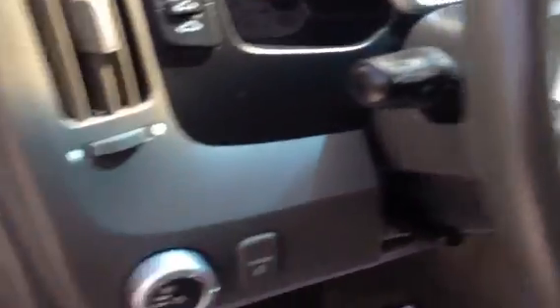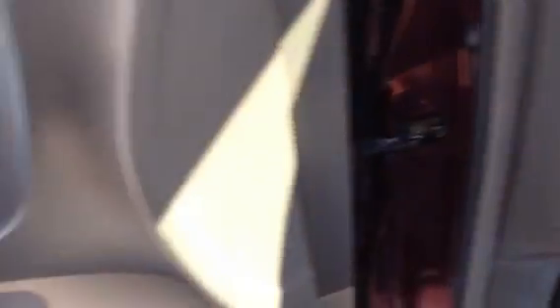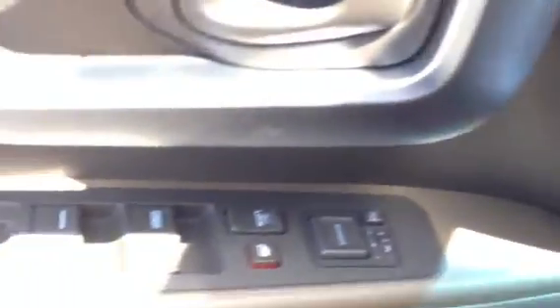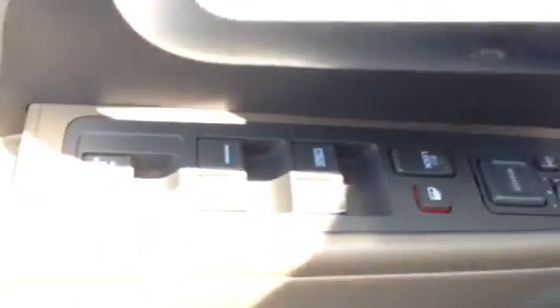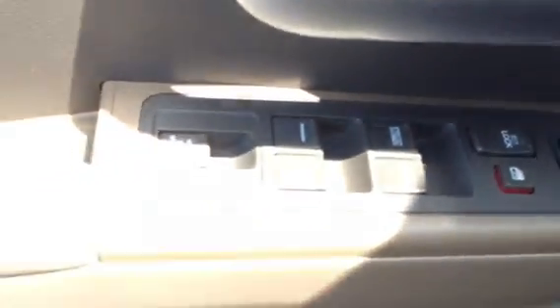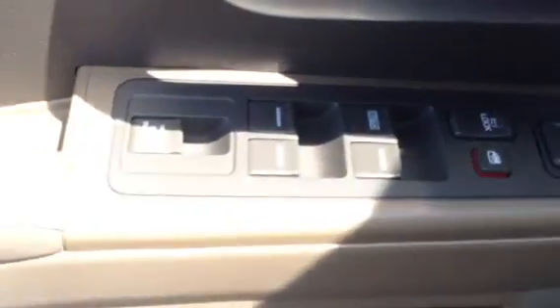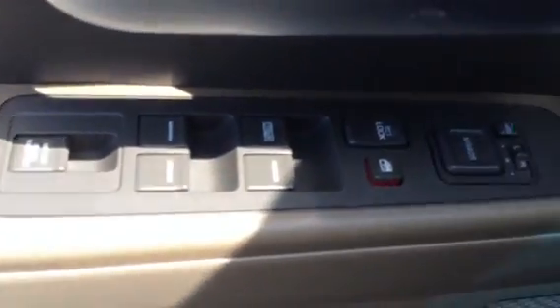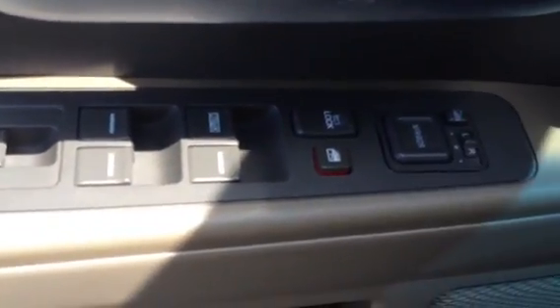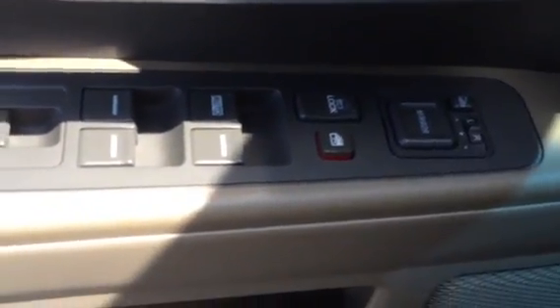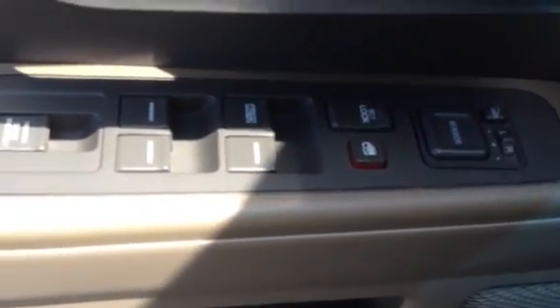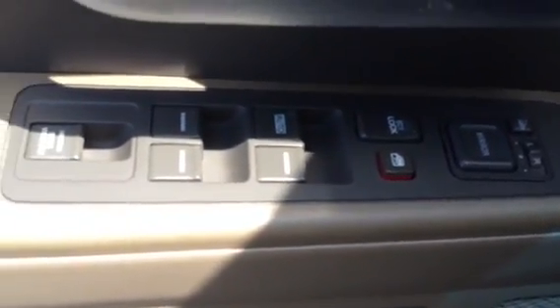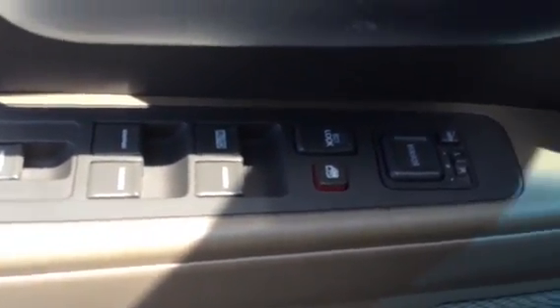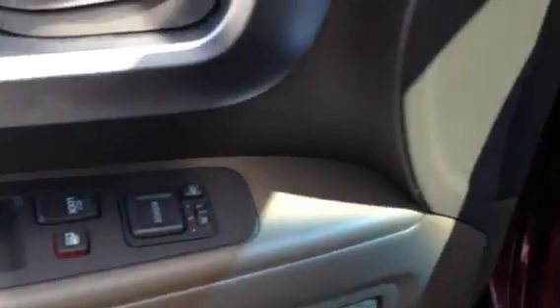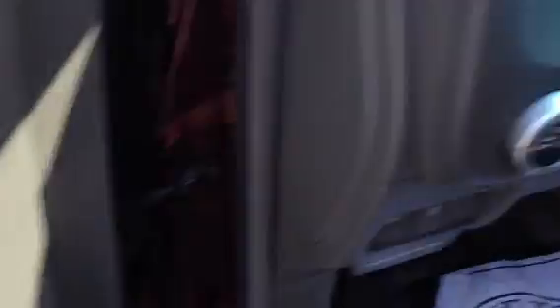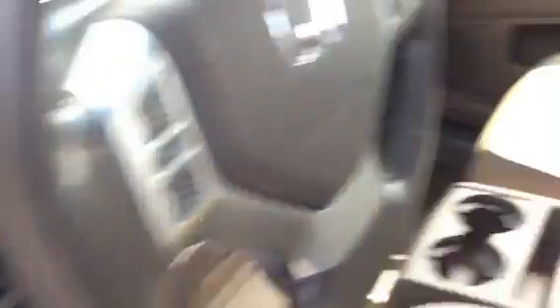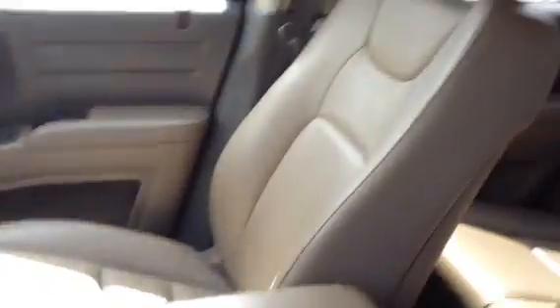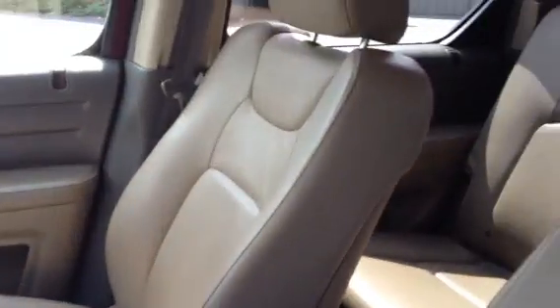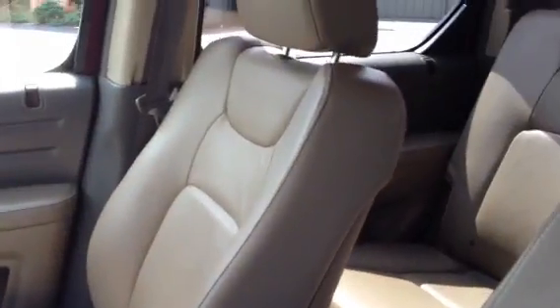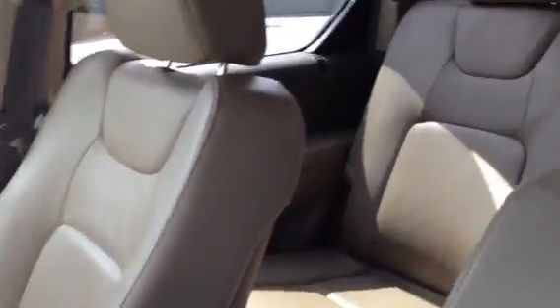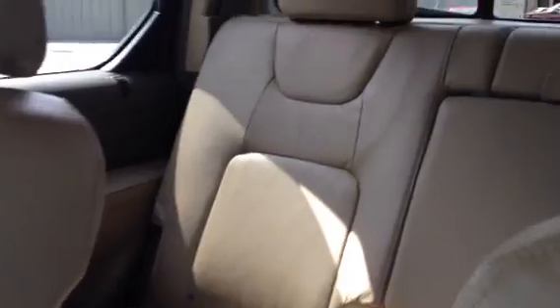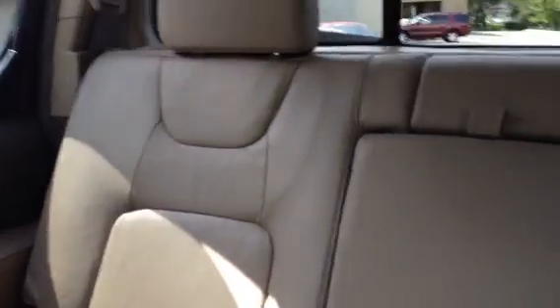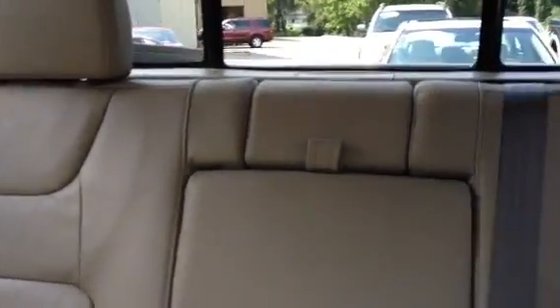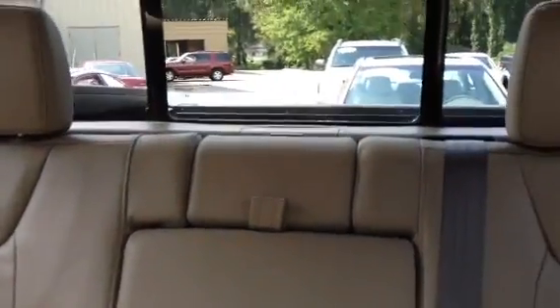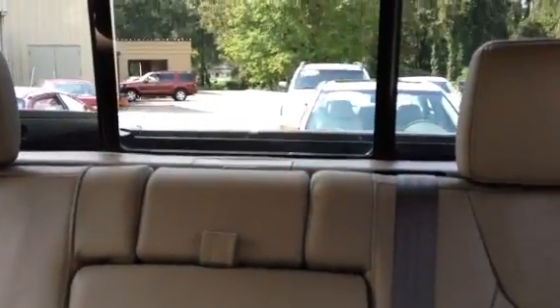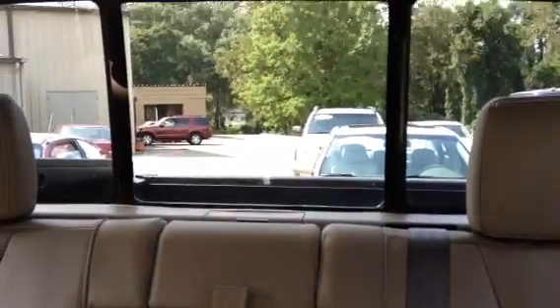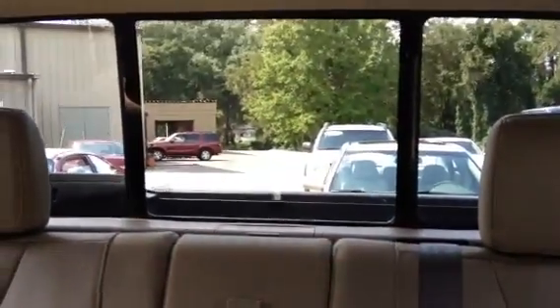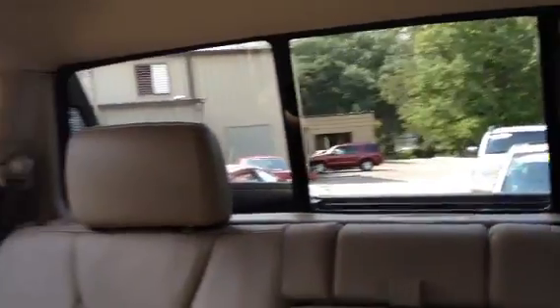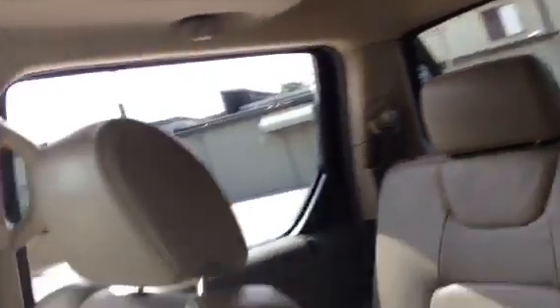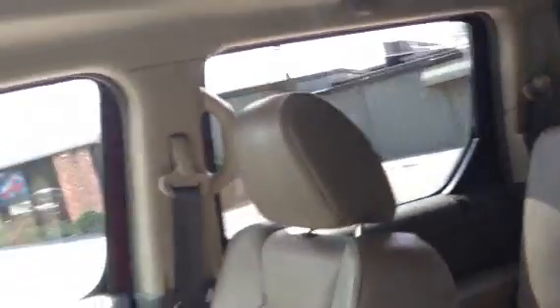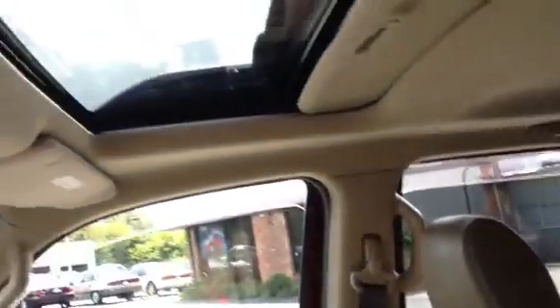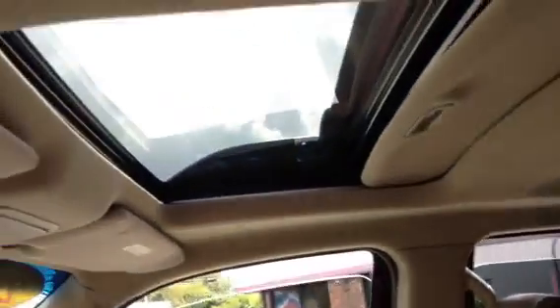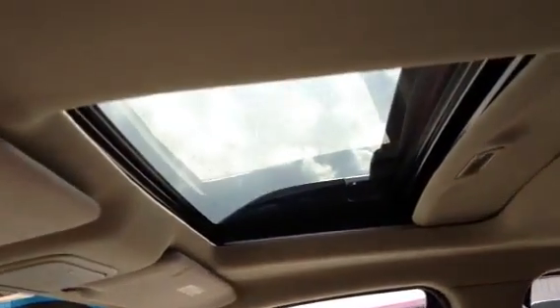Of course it has all your power windows and door locks here. The back window is a power sliding window. This also has a sunroof.